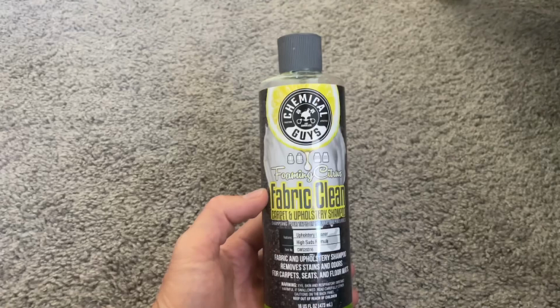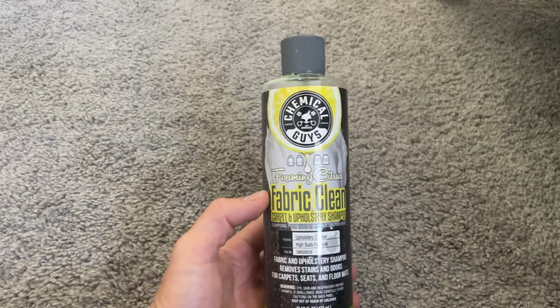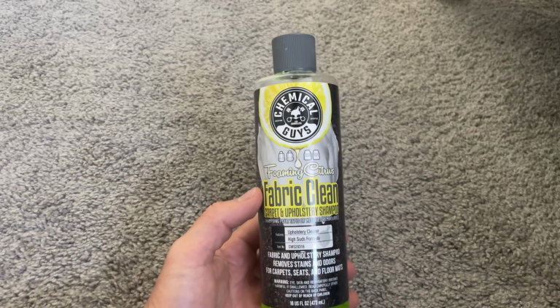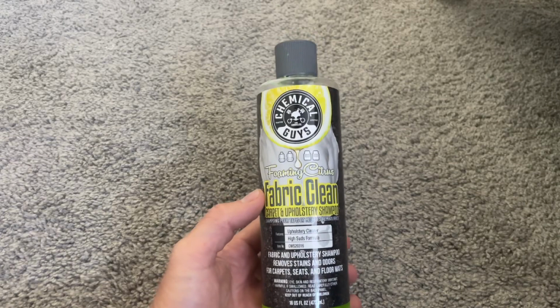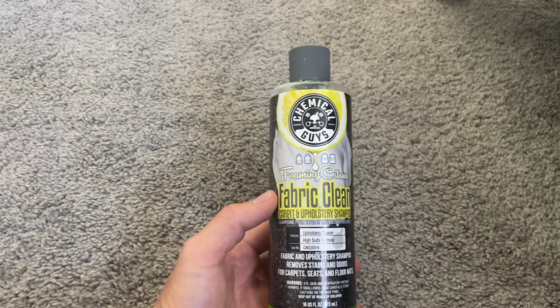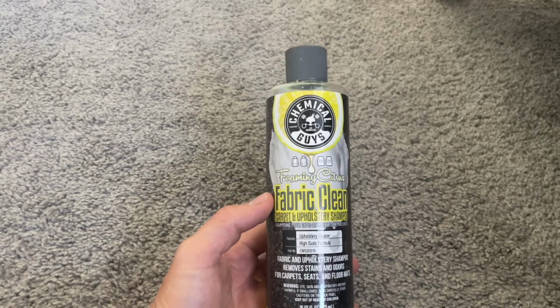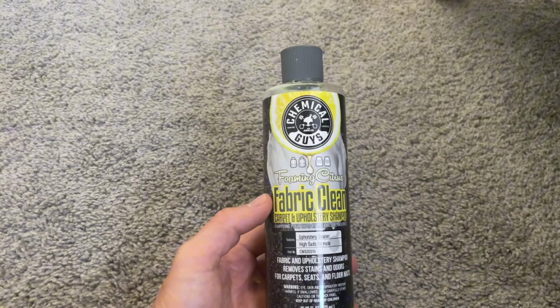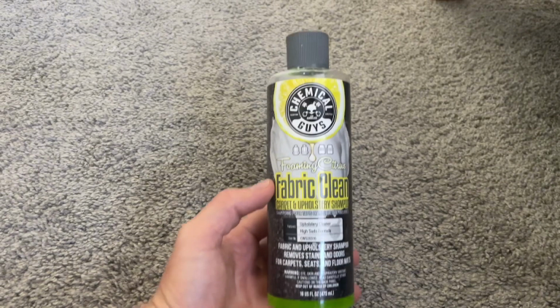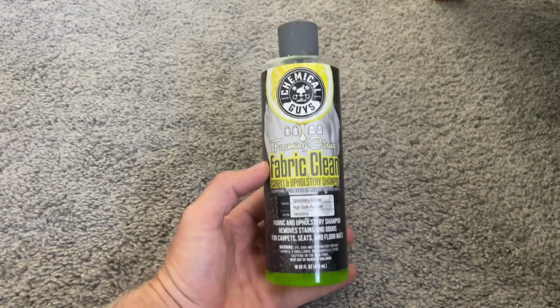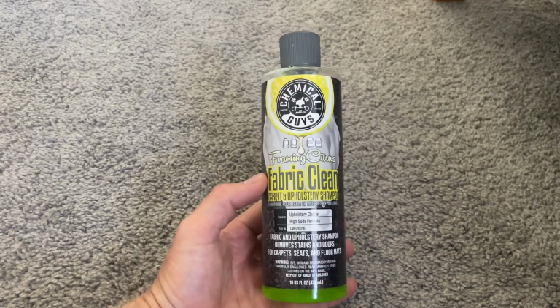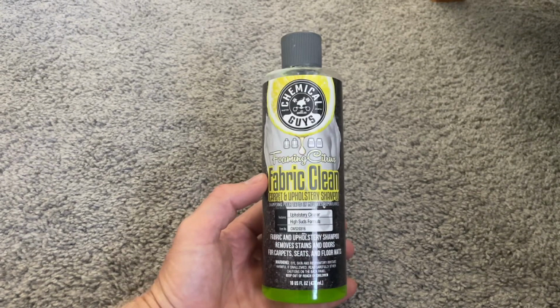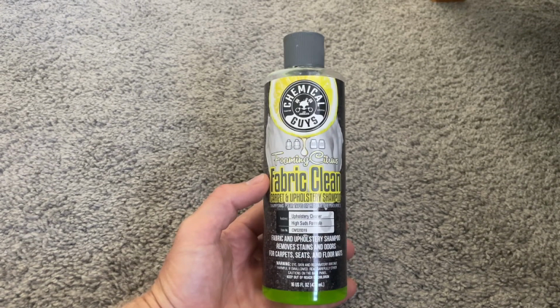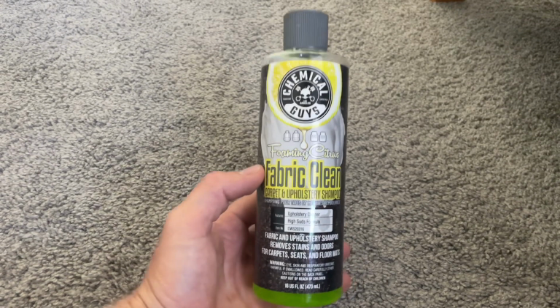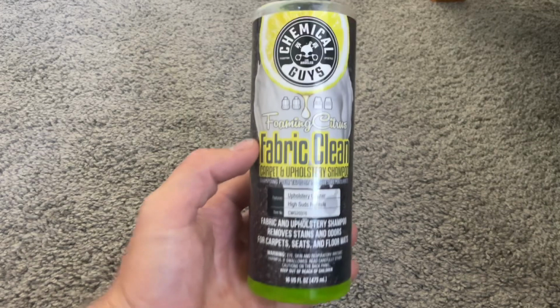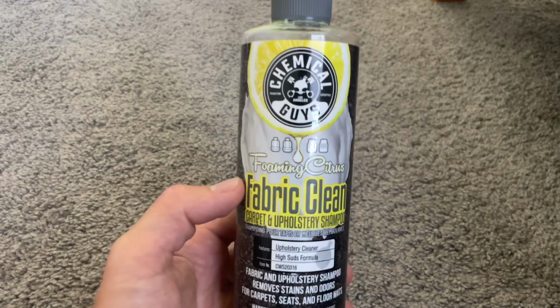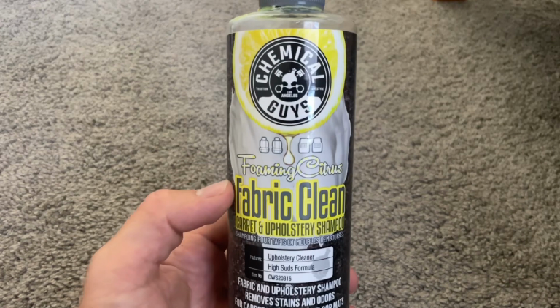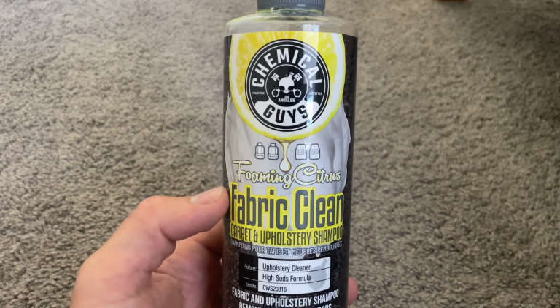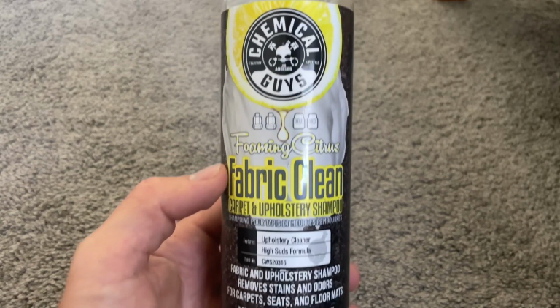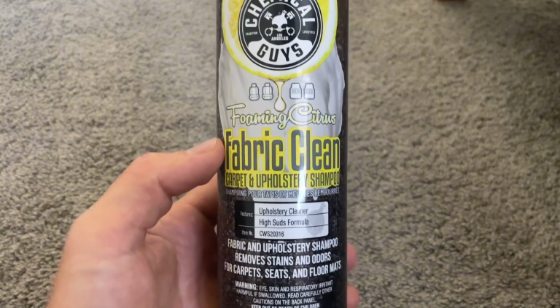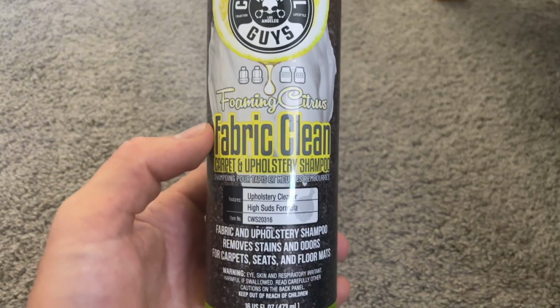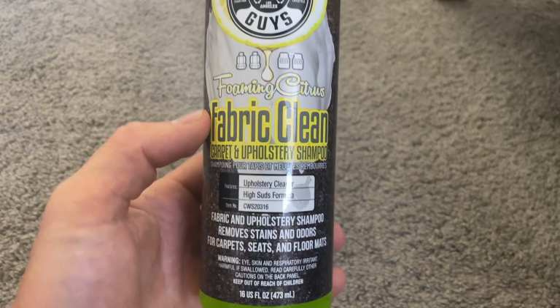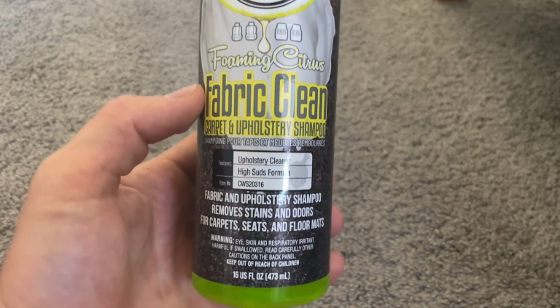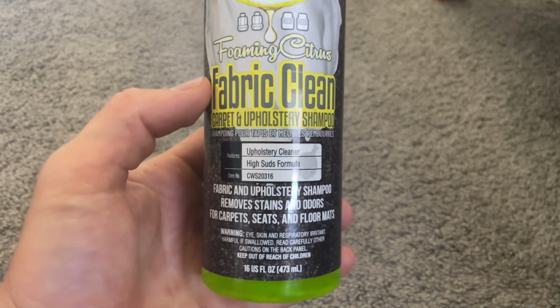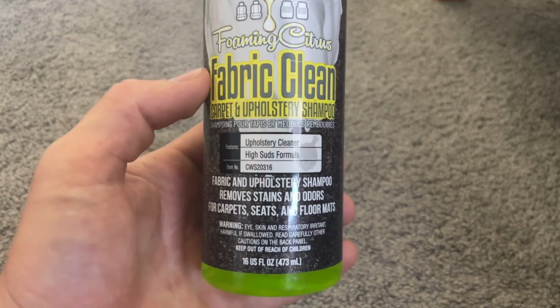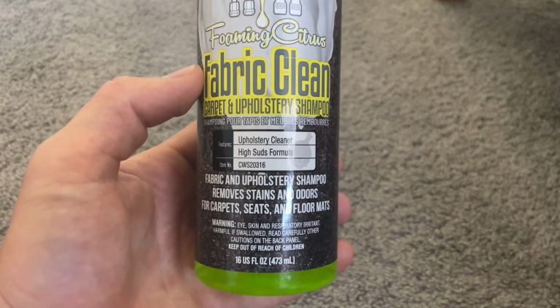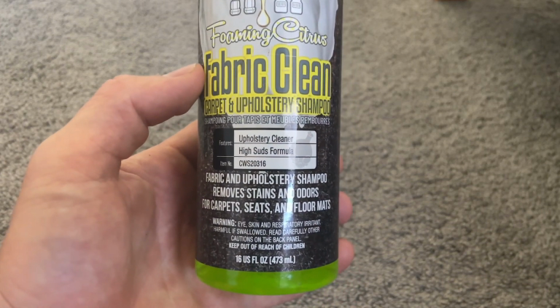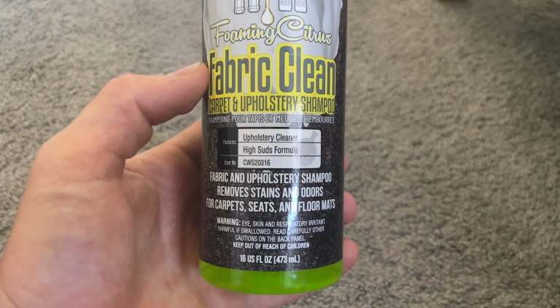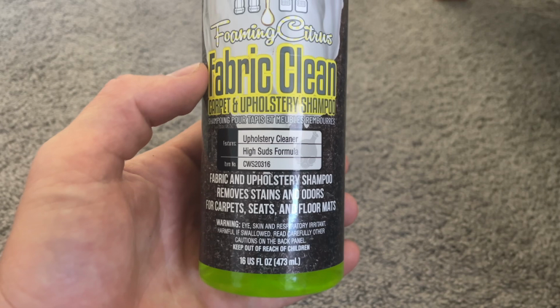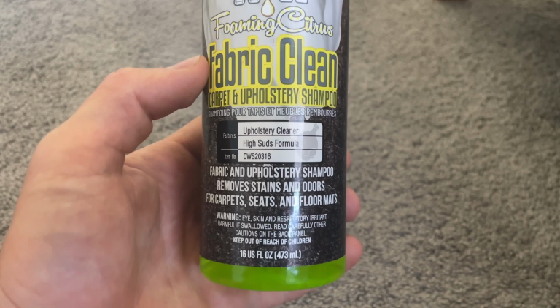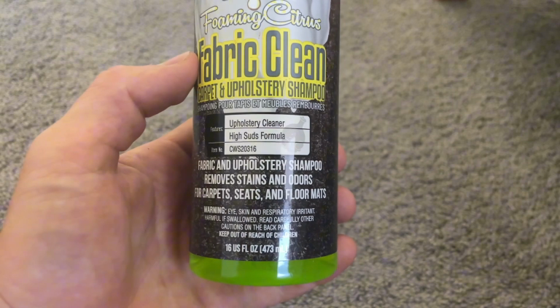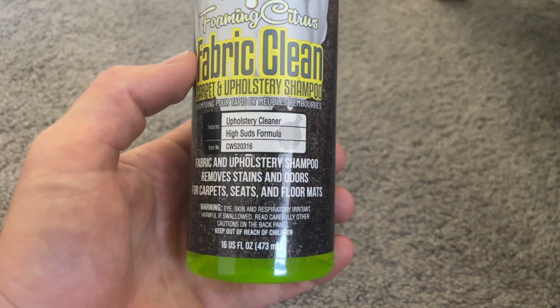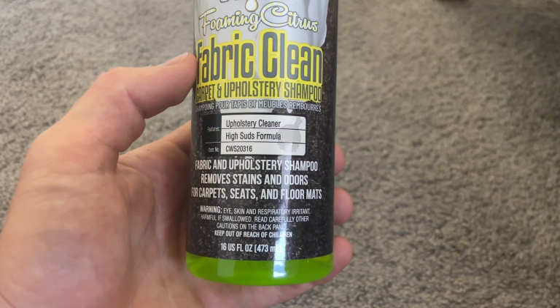I was recently detailing my car because I was trying to sell it, so I was trying to get it as clean as possible to get the best price. The carpet had gotten super disgusting, so I needed something really powerful to clean it.